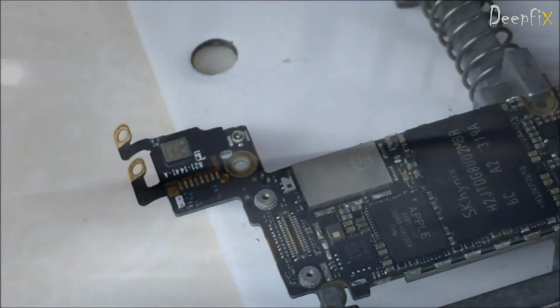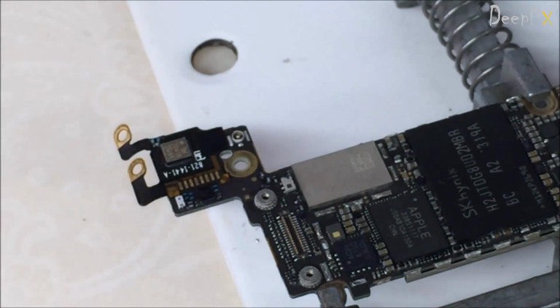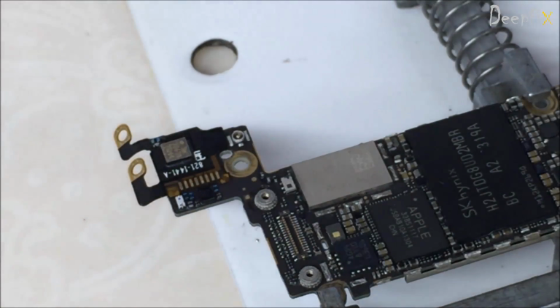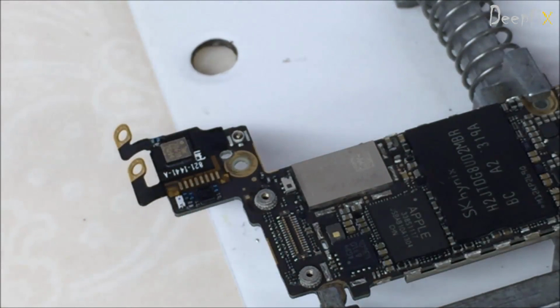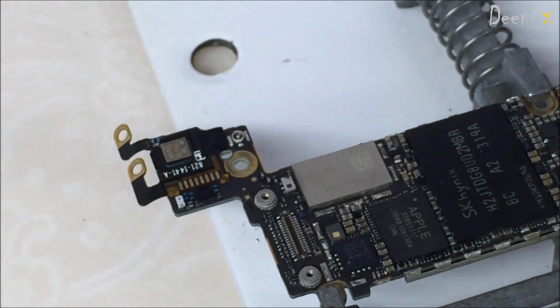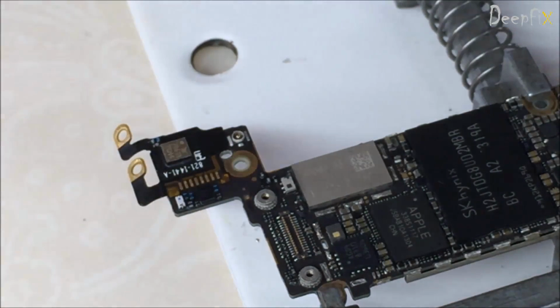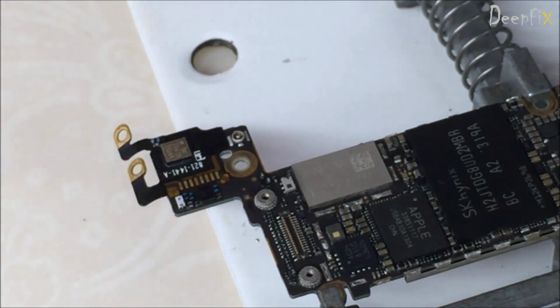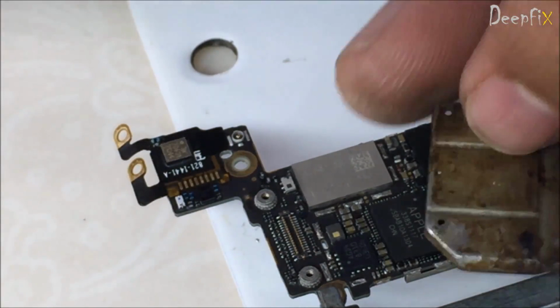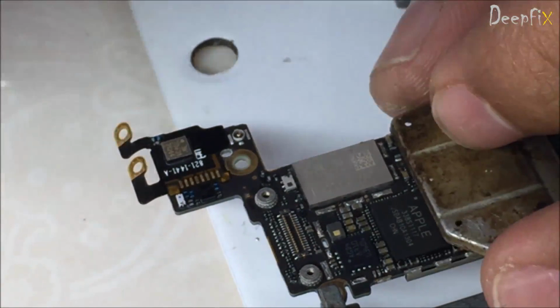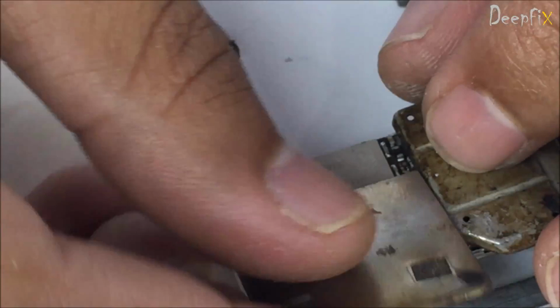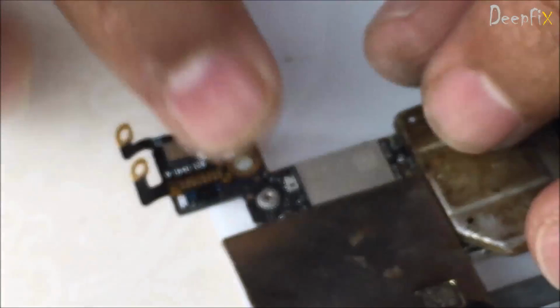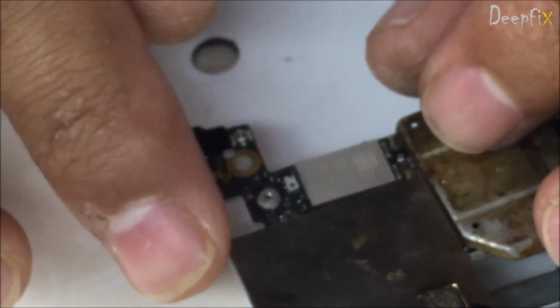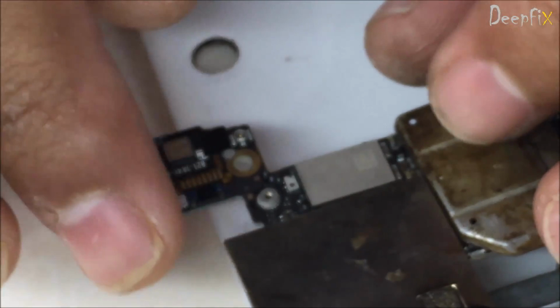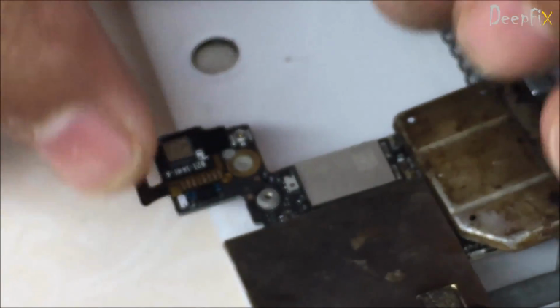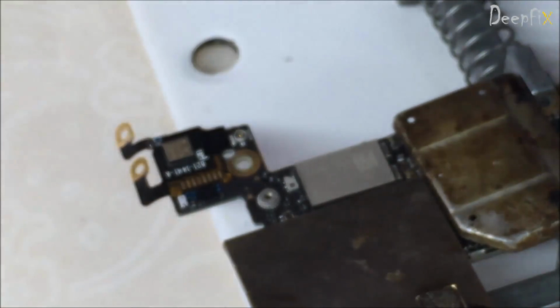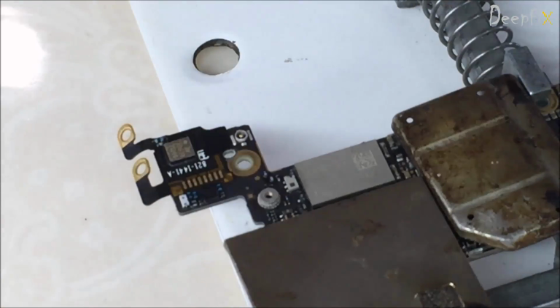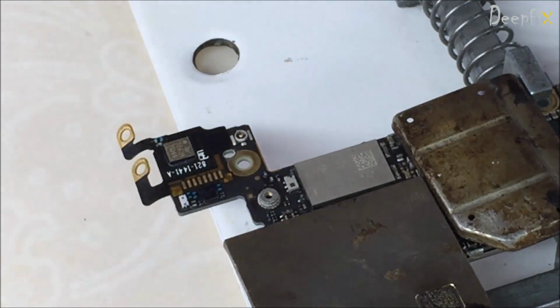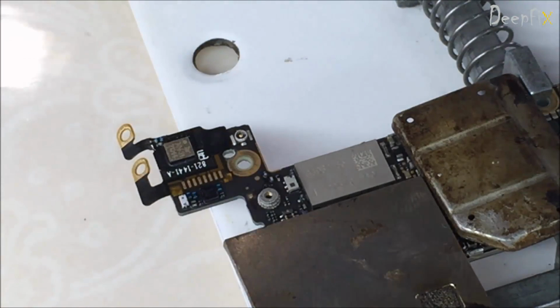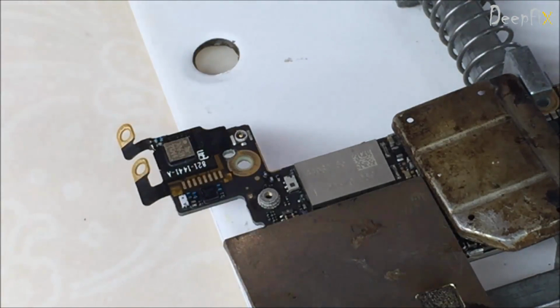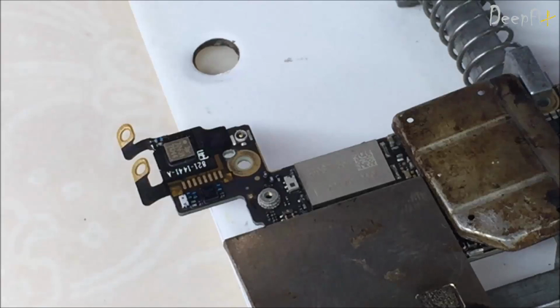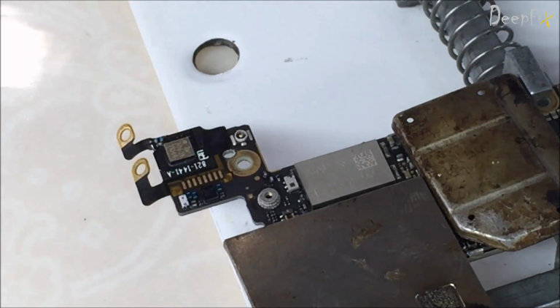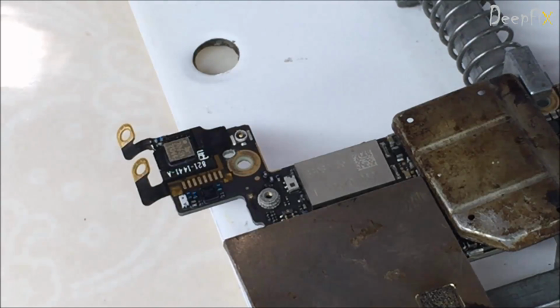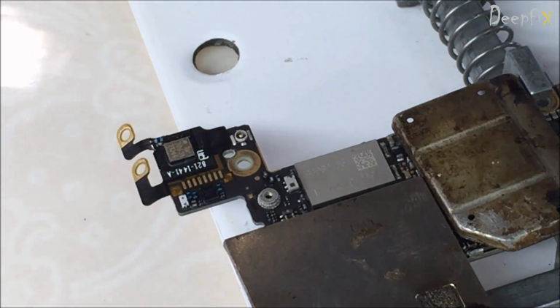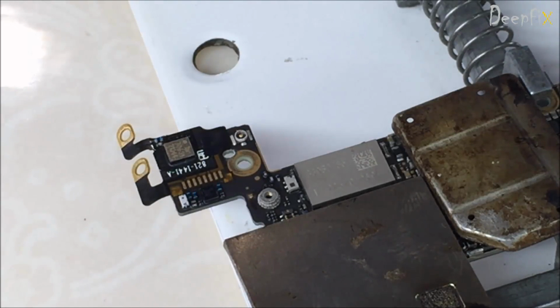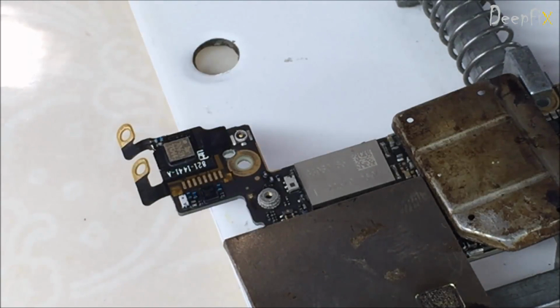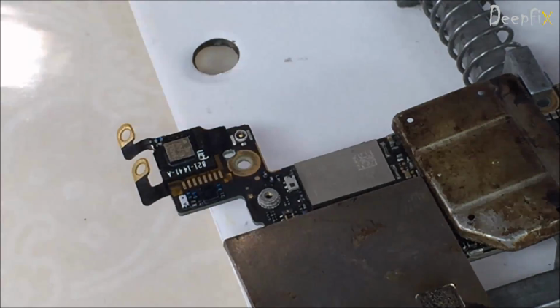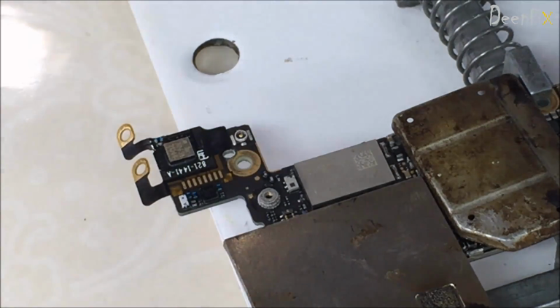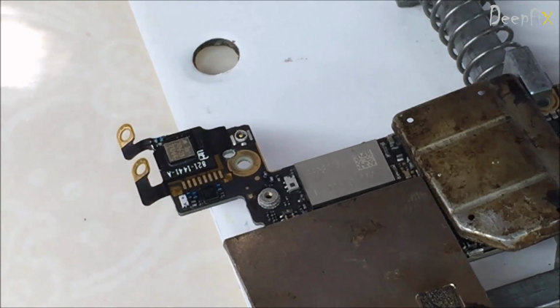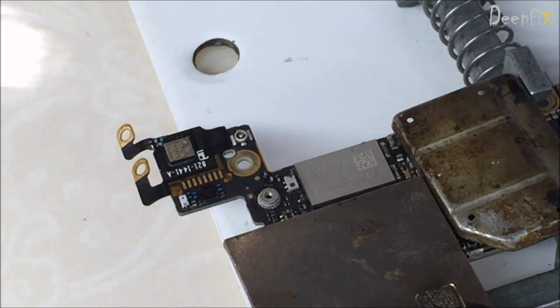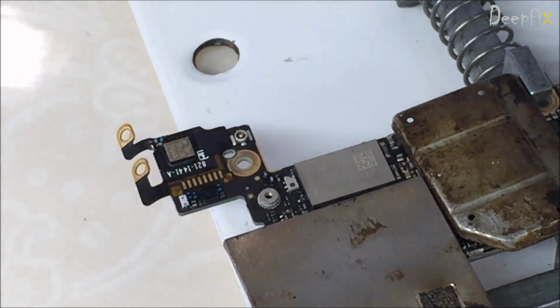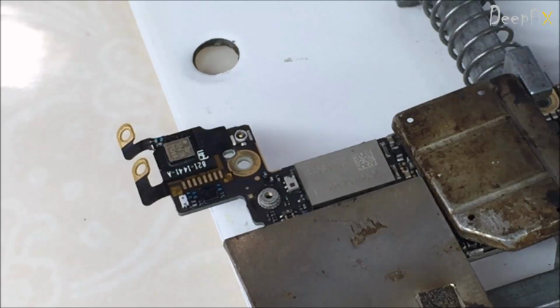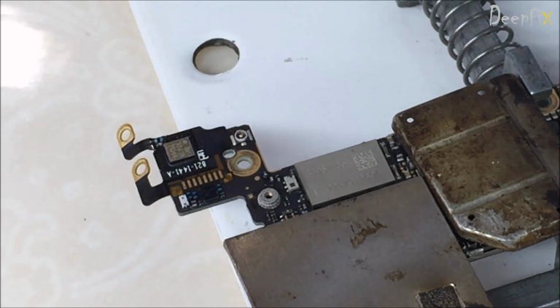Hi friends, in this video I'm going to show you how to fix iPhone 5 Wi-Fi issue, or no Wi-Fi. For that we have to replace this module. First of all, cover these components beside it — that's very important.